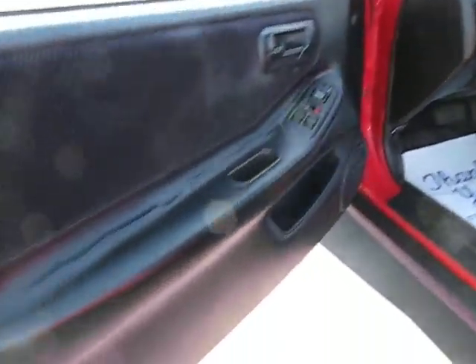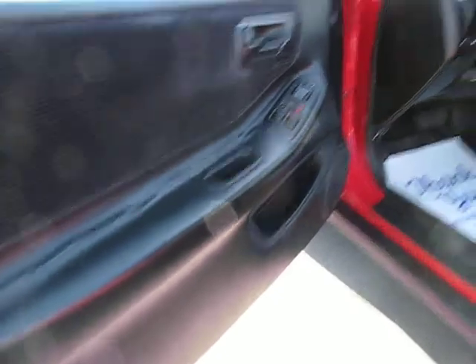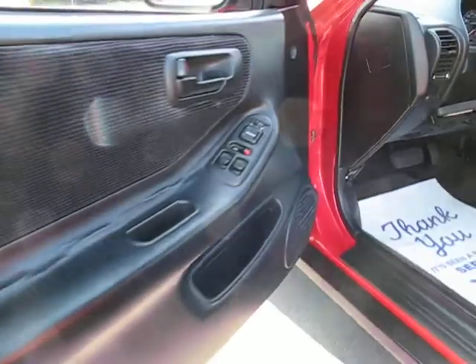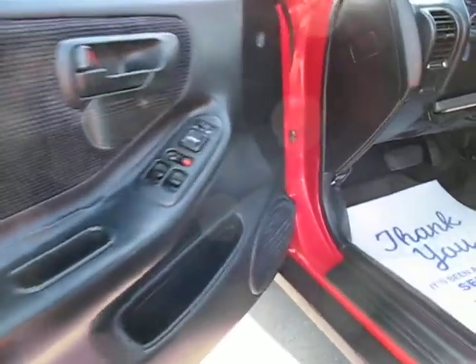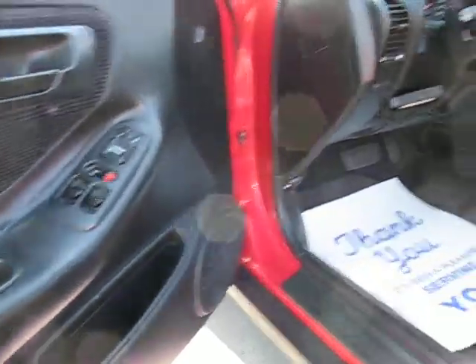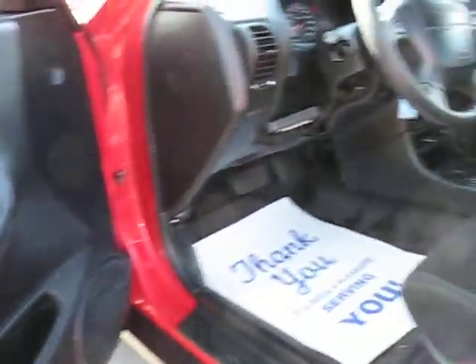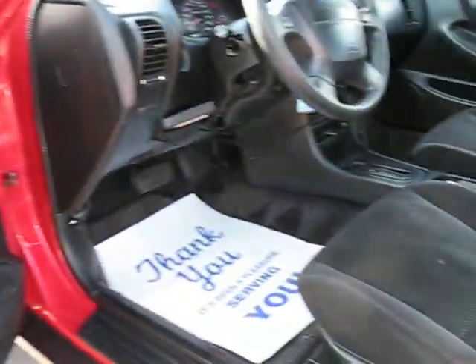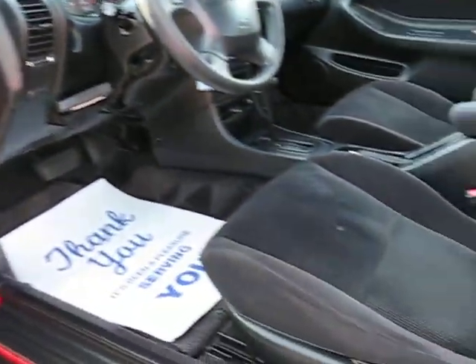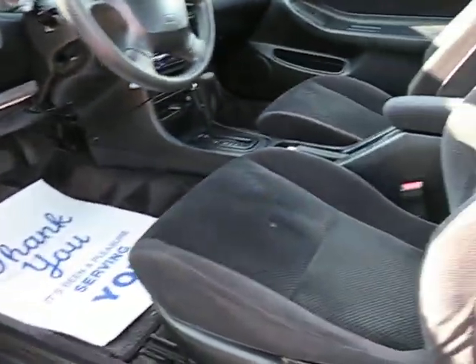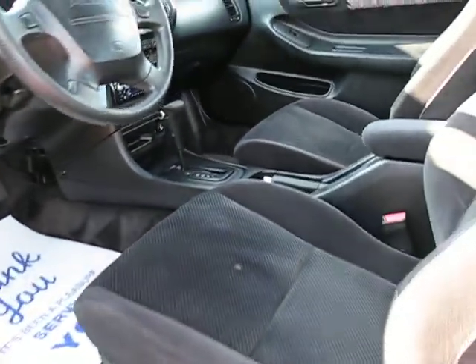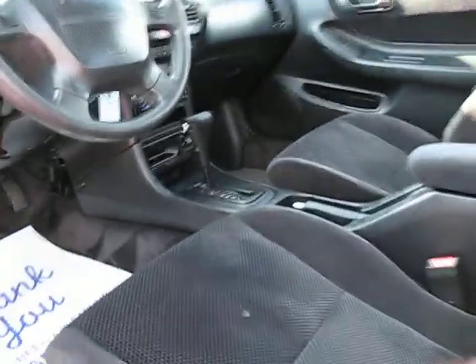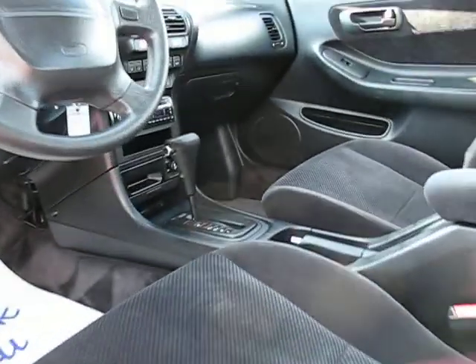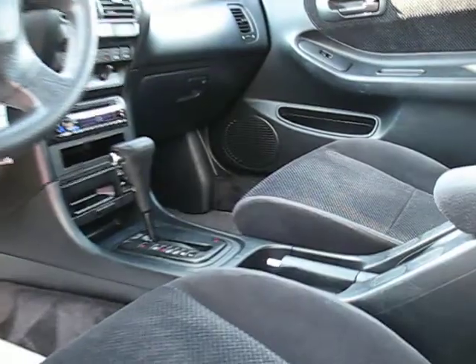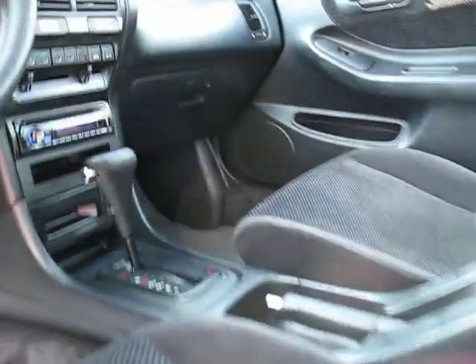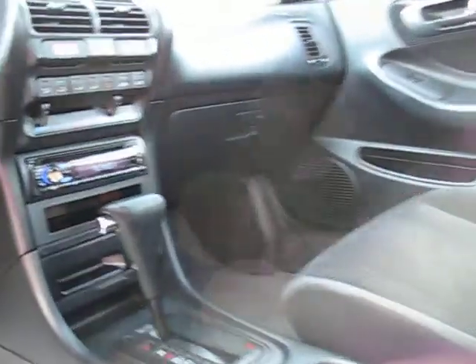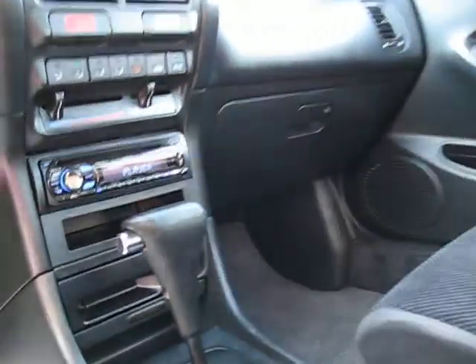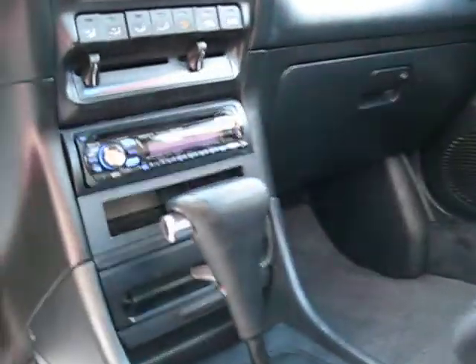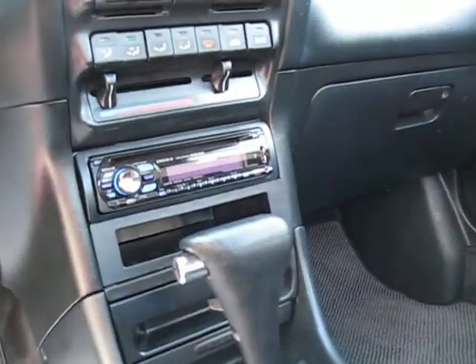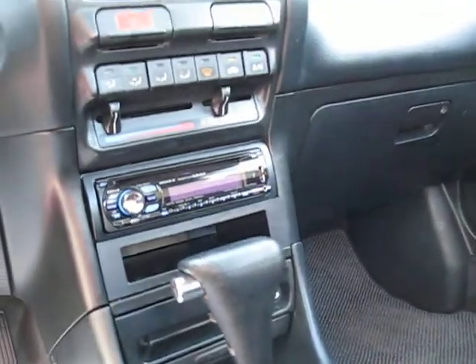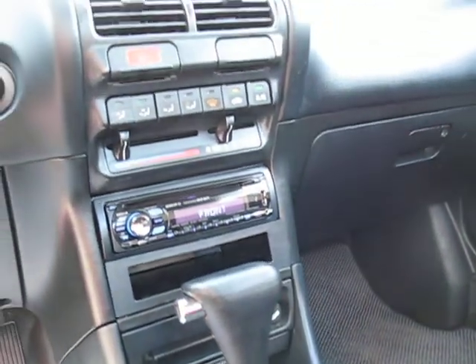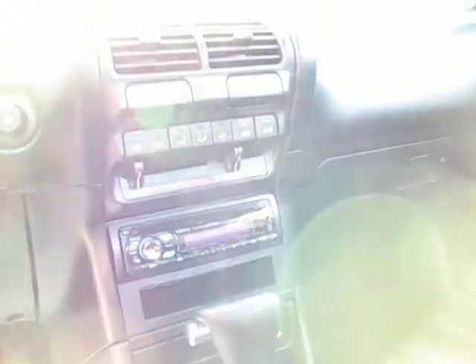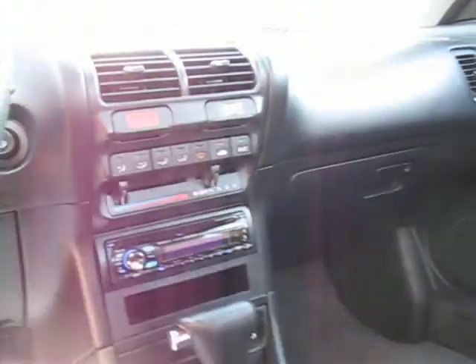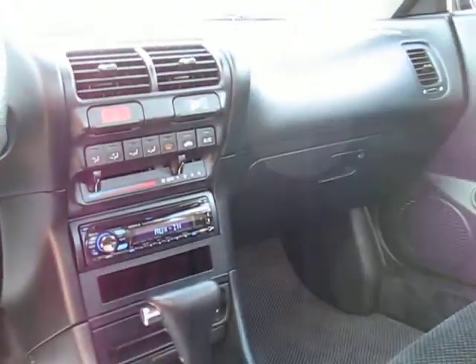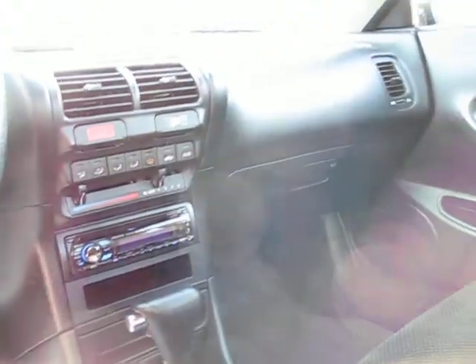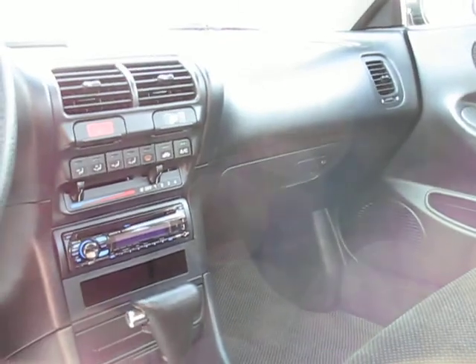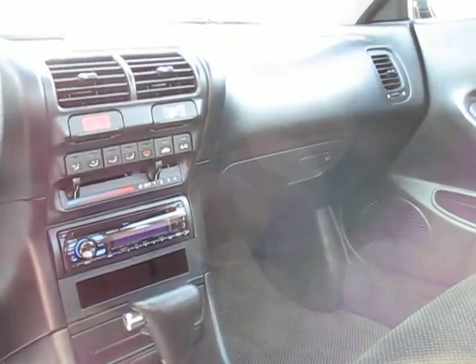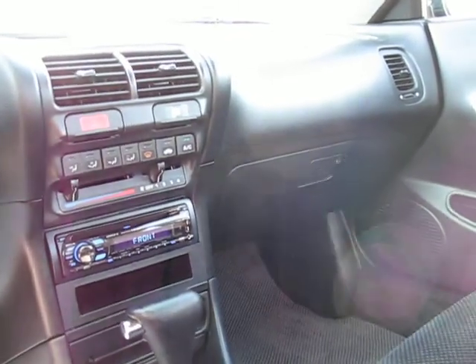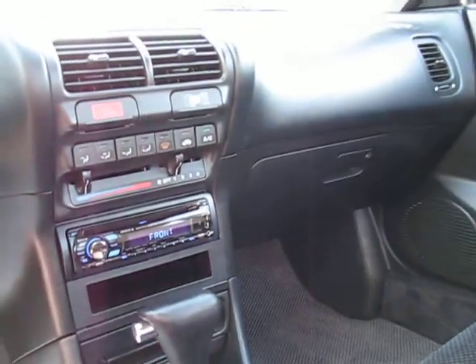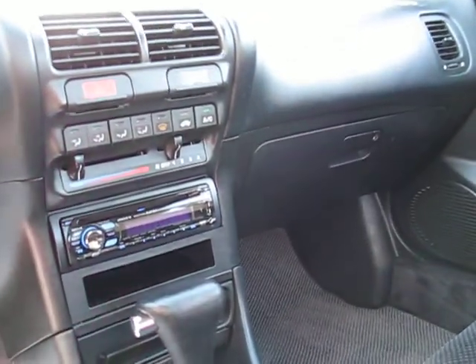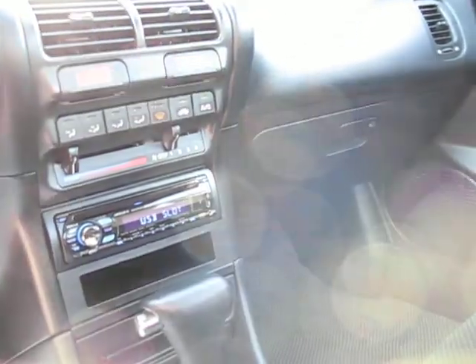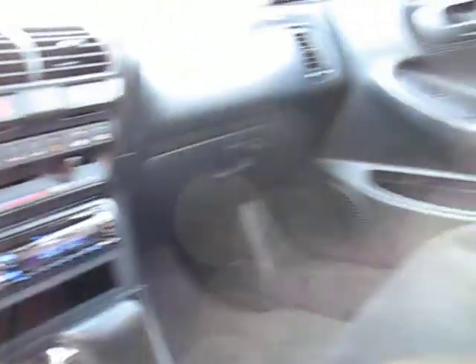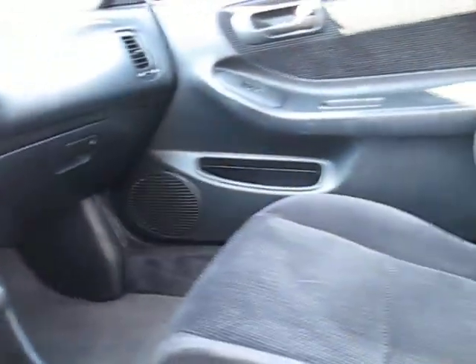It has power windows, power door locks, power mirrors, and it's an automatic with an aftermarket CD player. It has a 6-disc CD changer in the trunk, and the air conditioning works really good — it blows cold.